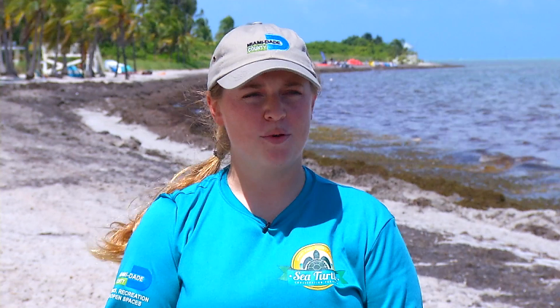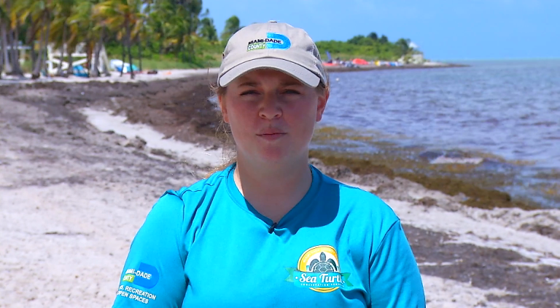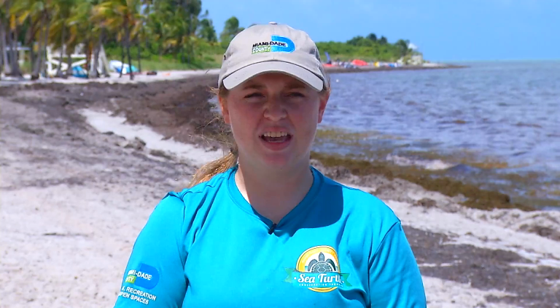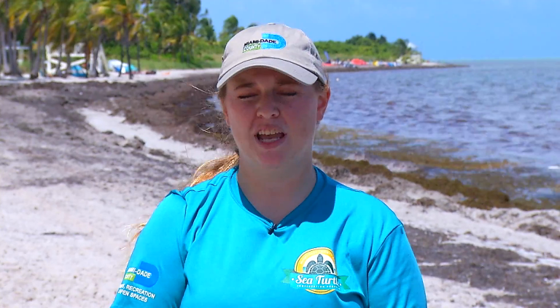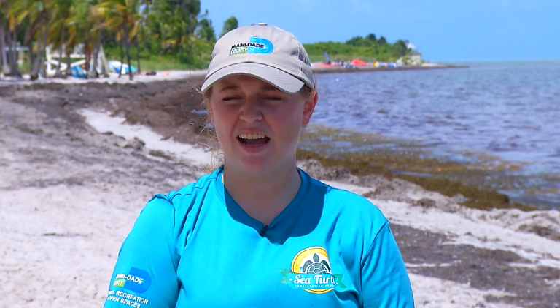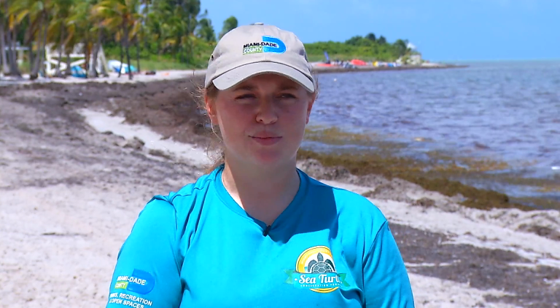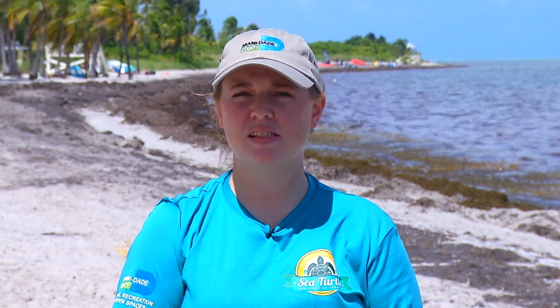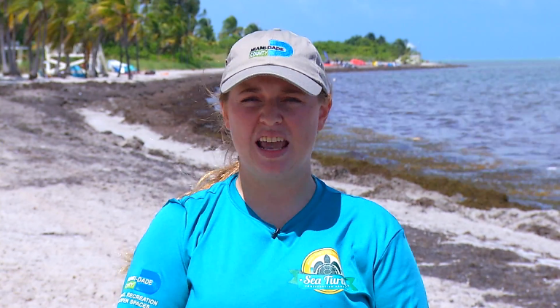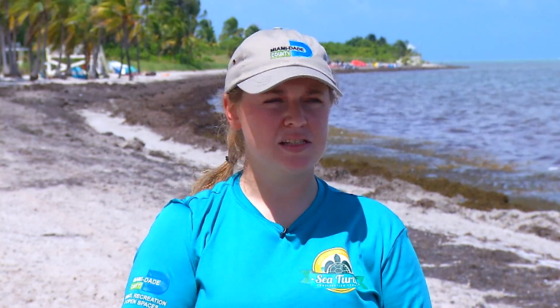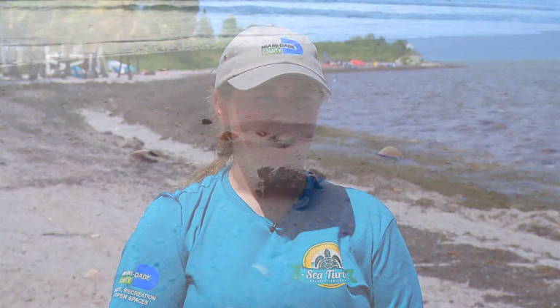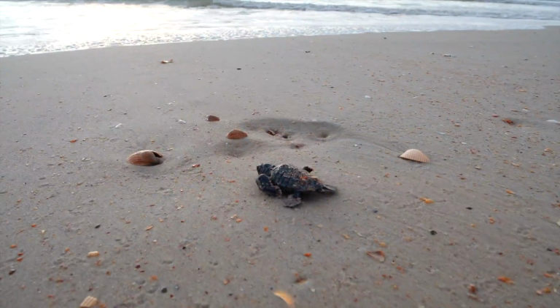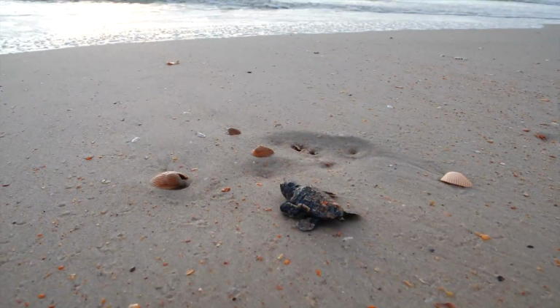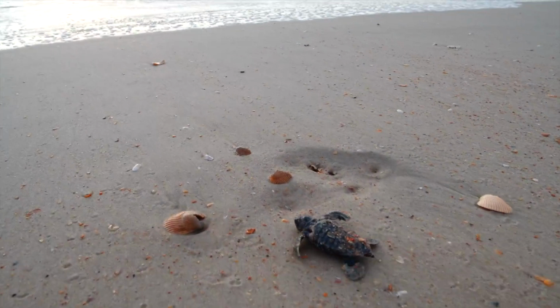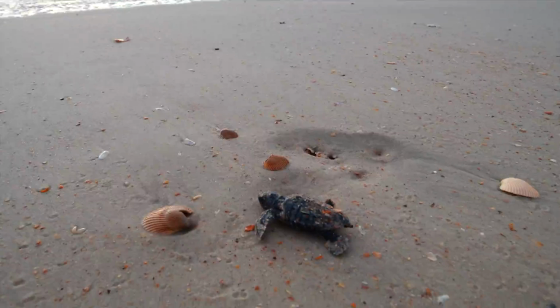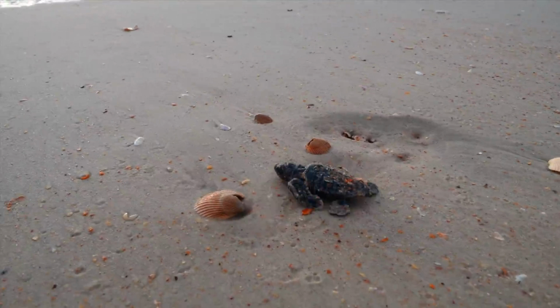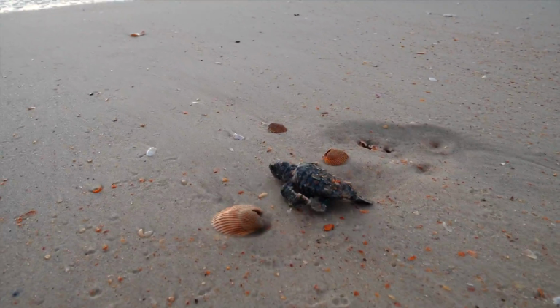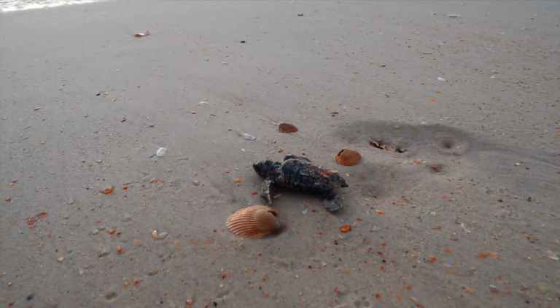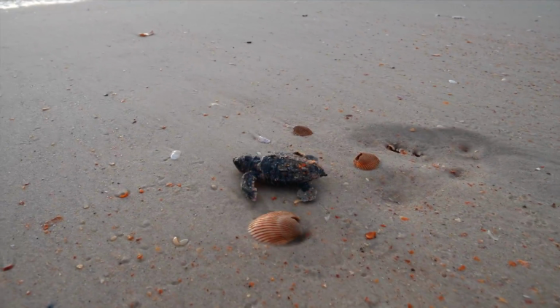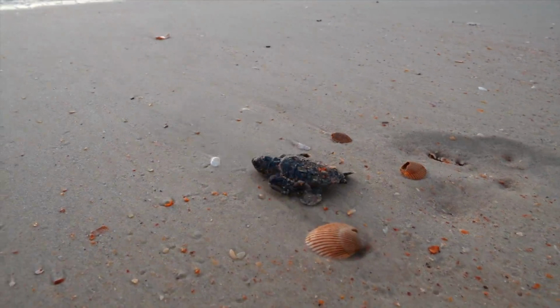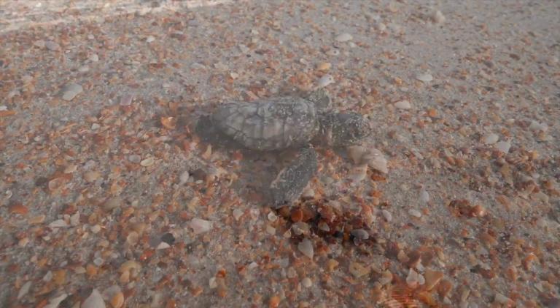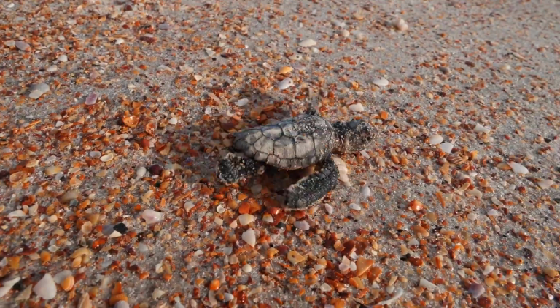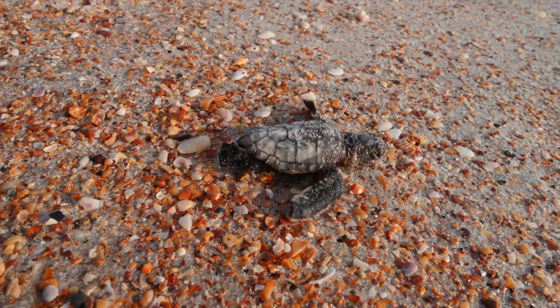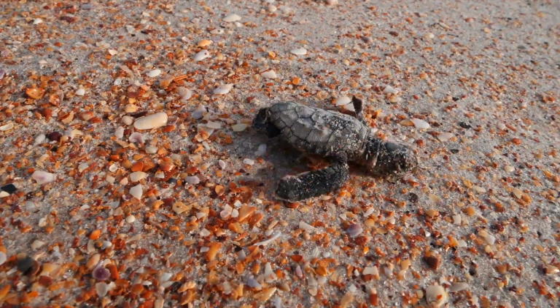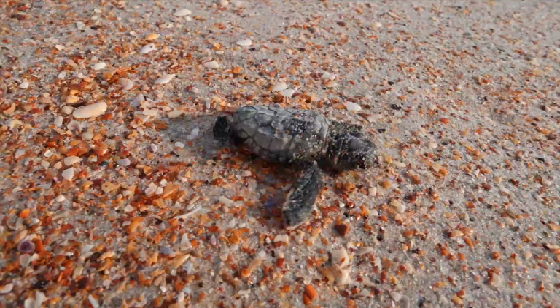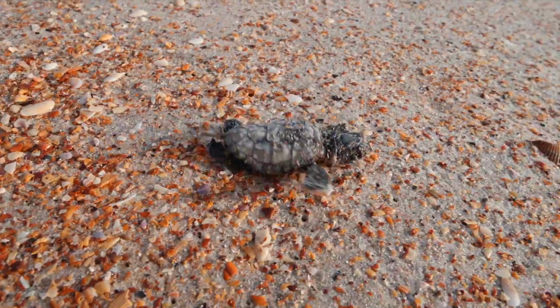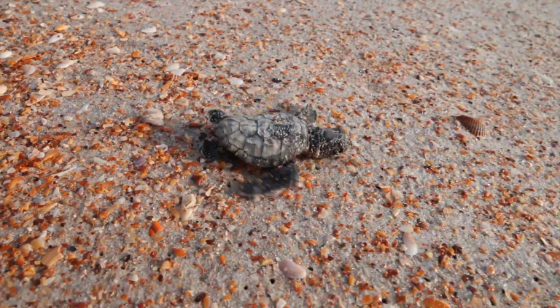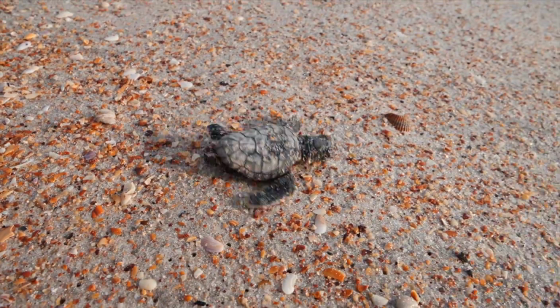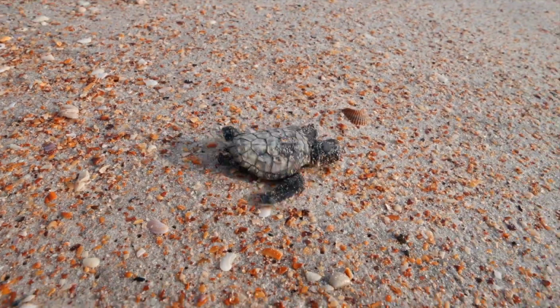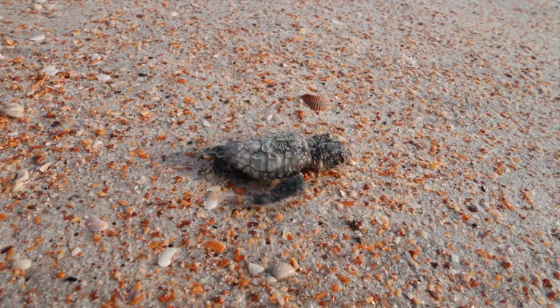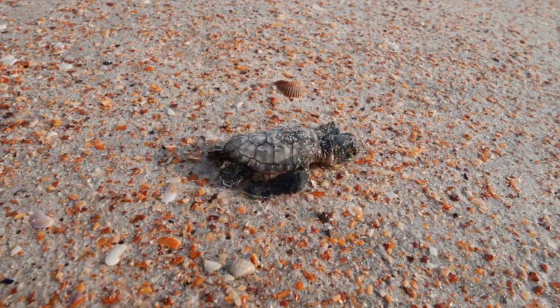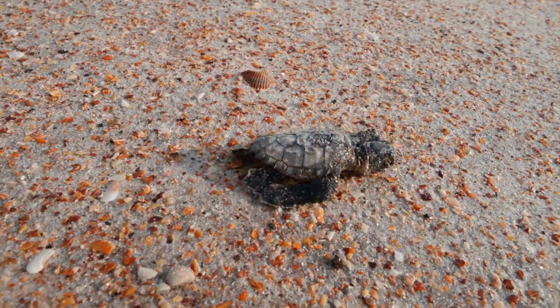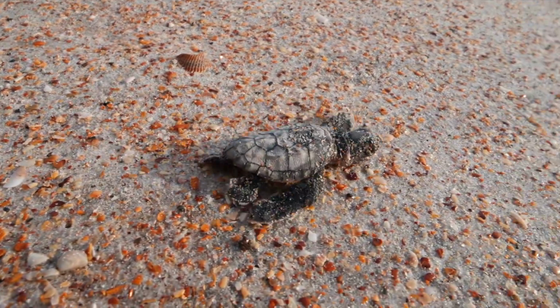Our program here in Miami-Dade County has been around since the 80s. We have surveyed every single year since then. Our nesting season runs from May 1st through October 31st, and our surveyors are out here every single day.